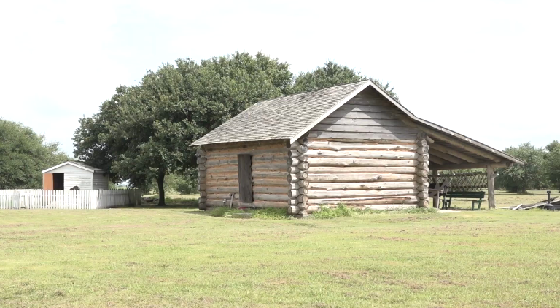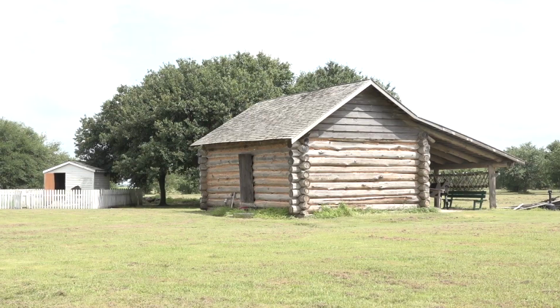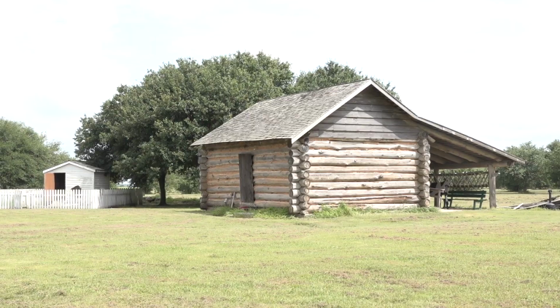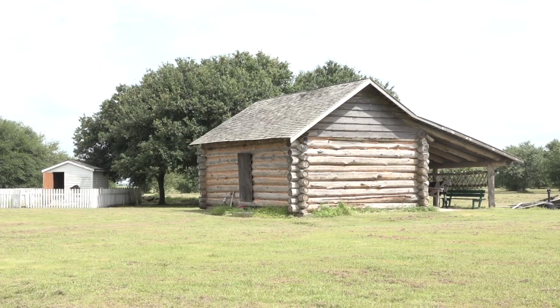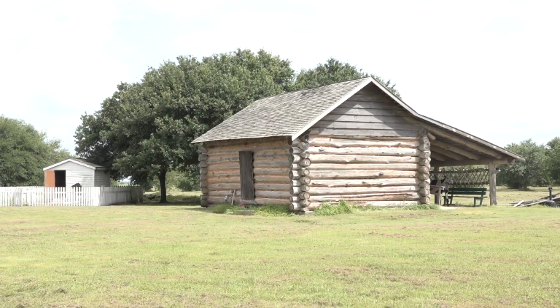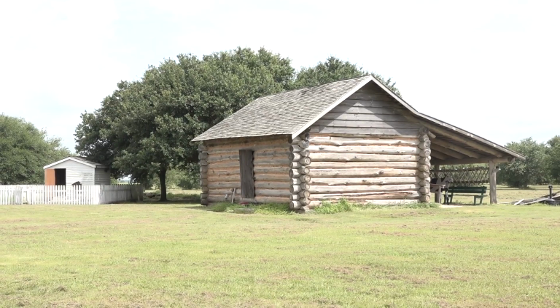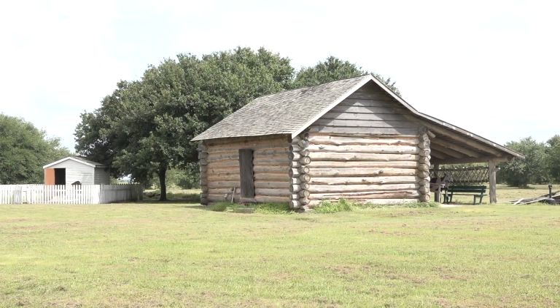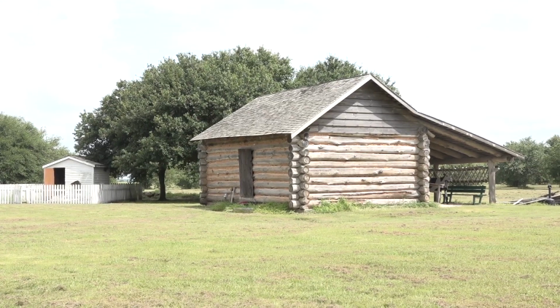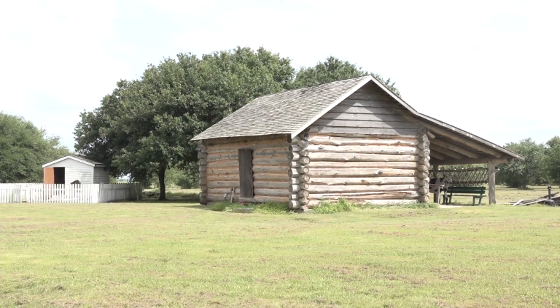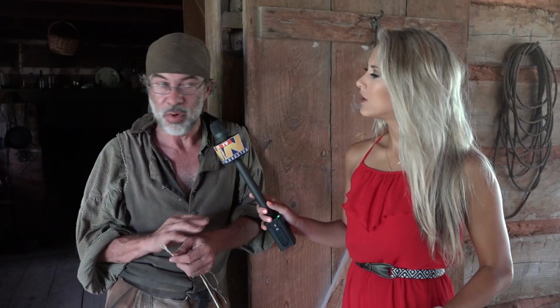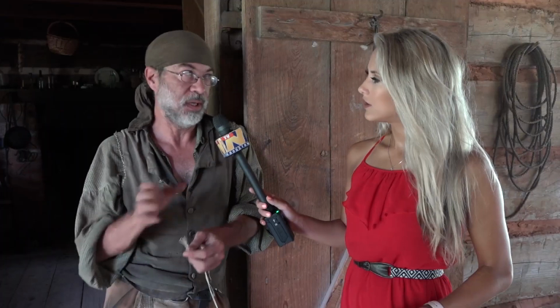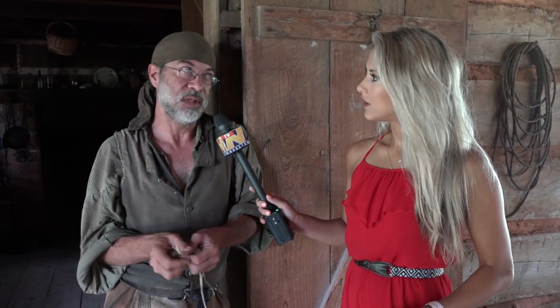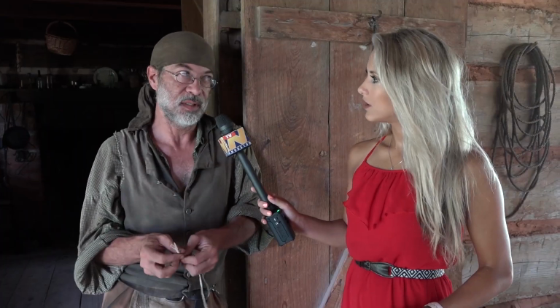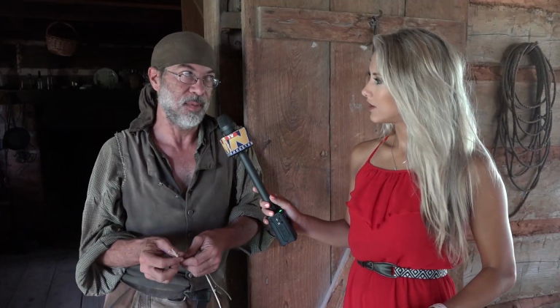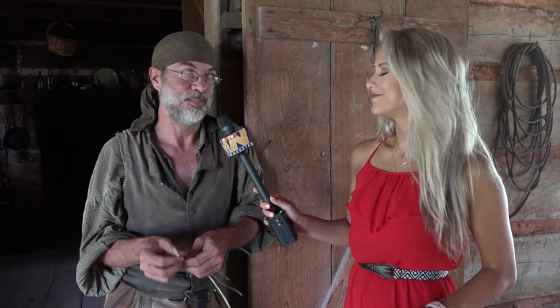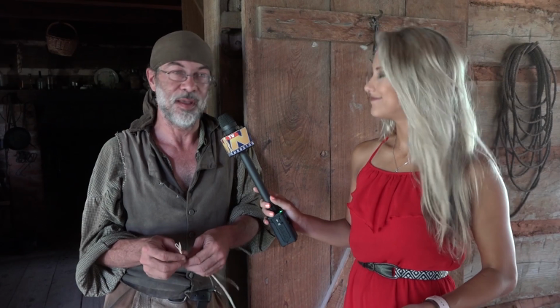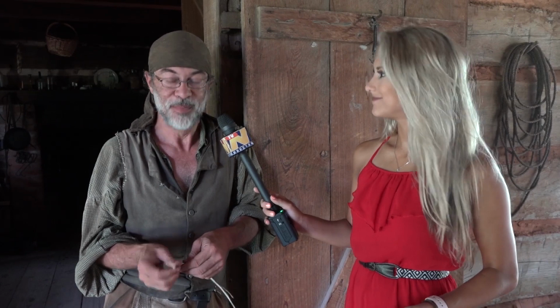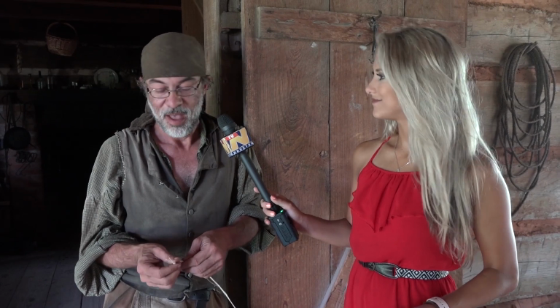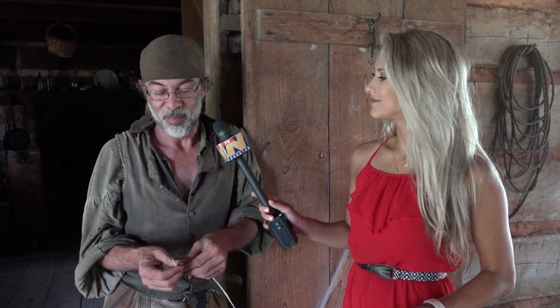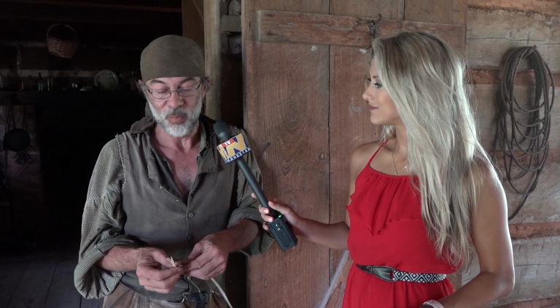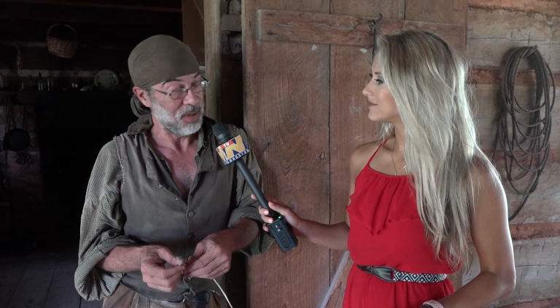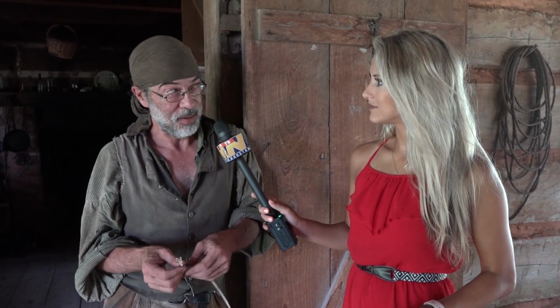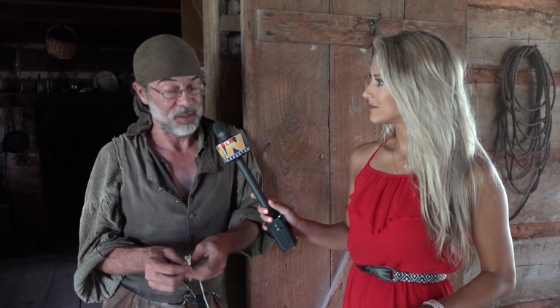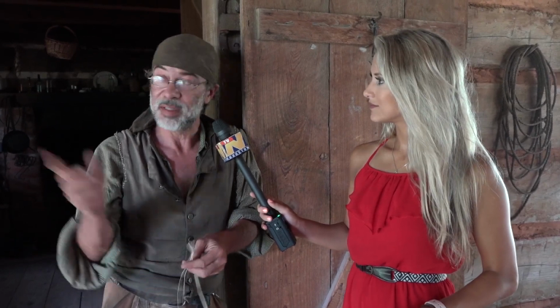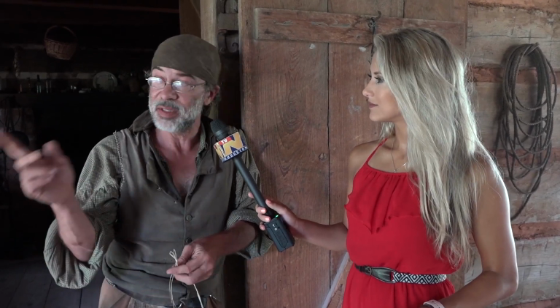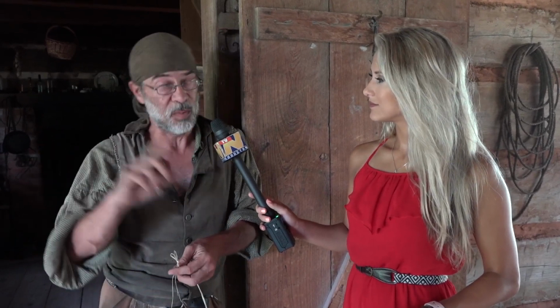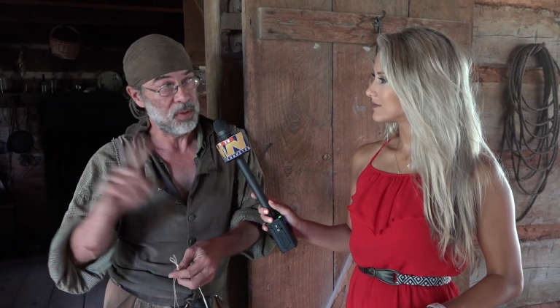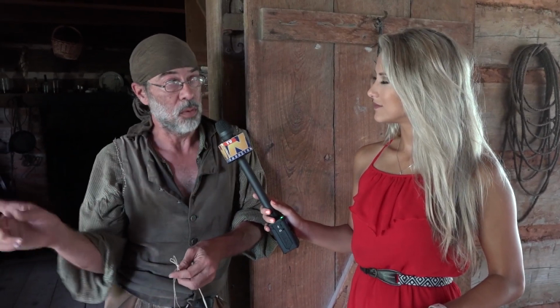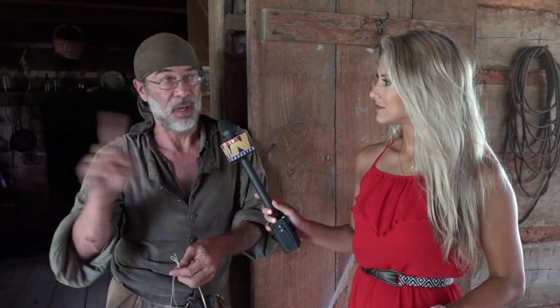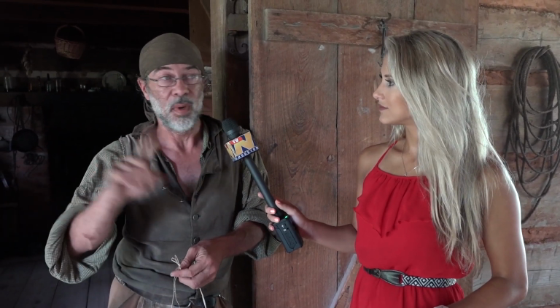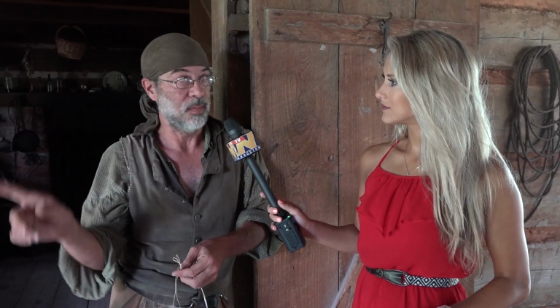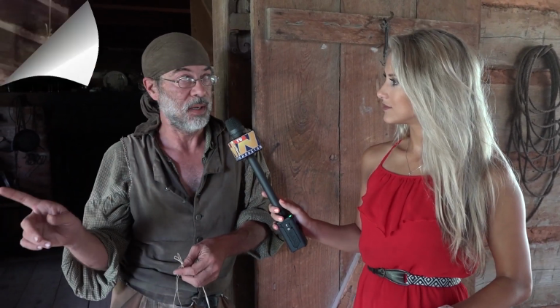The first thing you have to do is build a home. There's absolutely no electricity in this cabin, but we do get the air conditioning. This house is built with the north-south wind in mind.